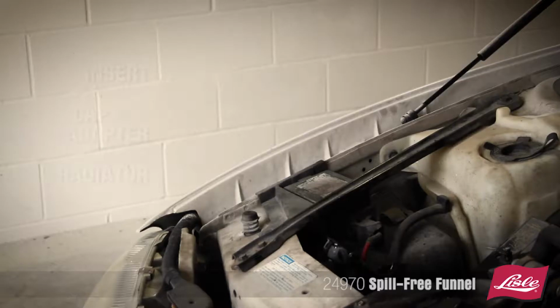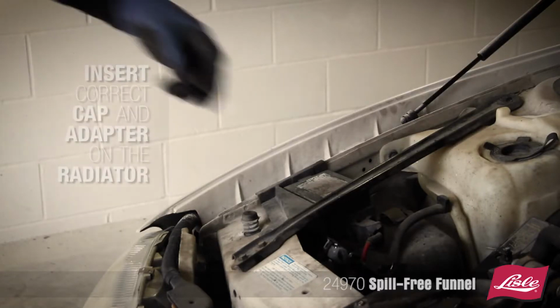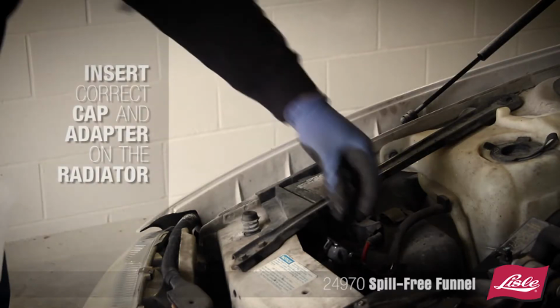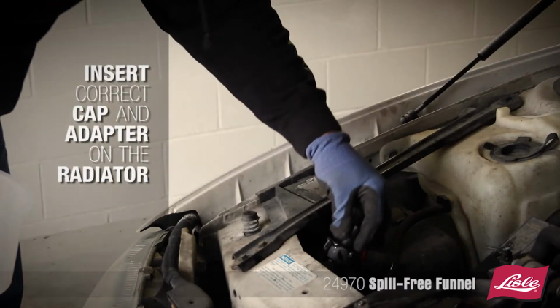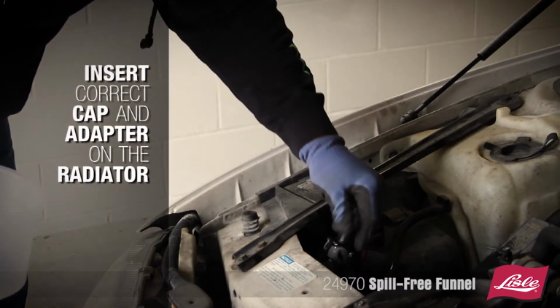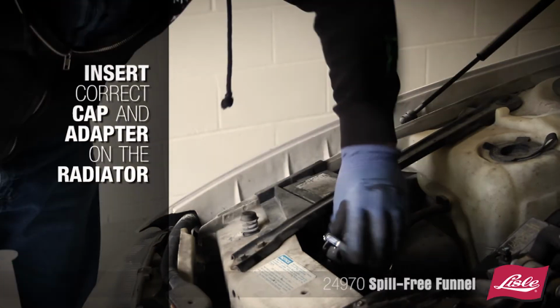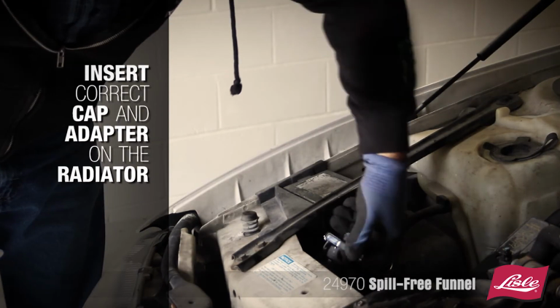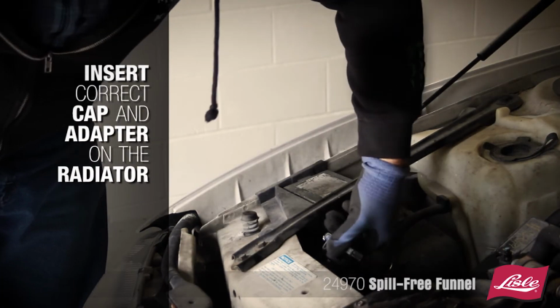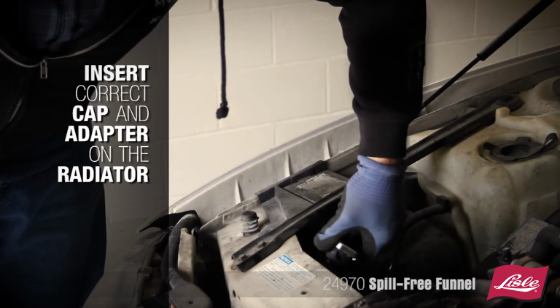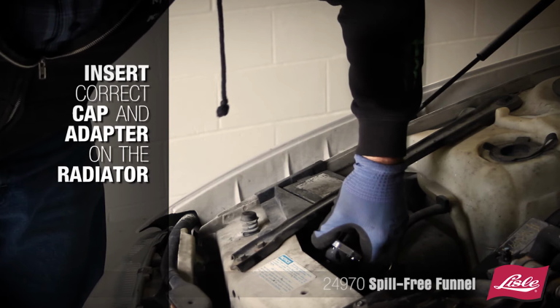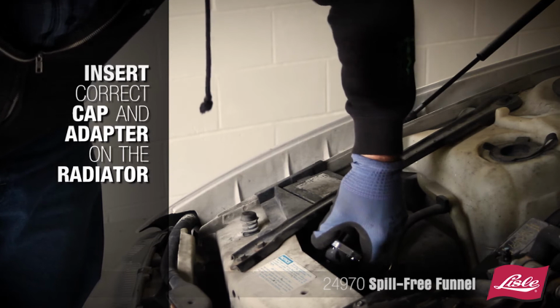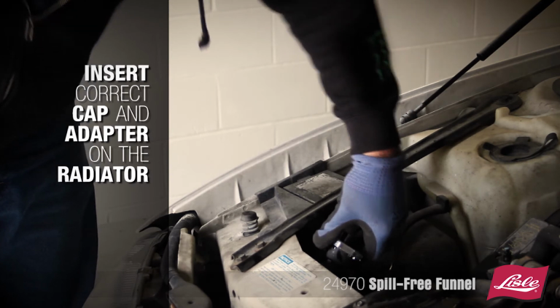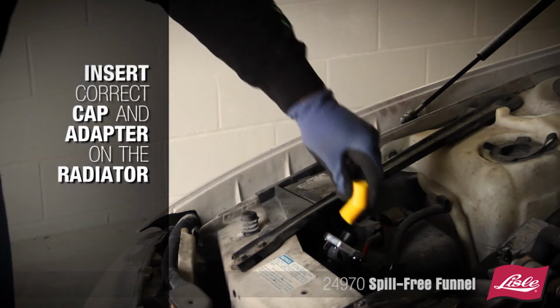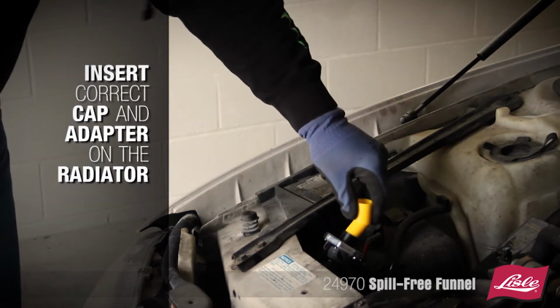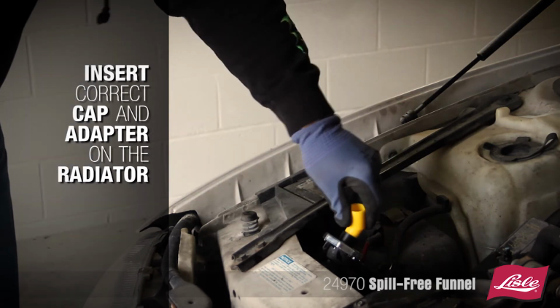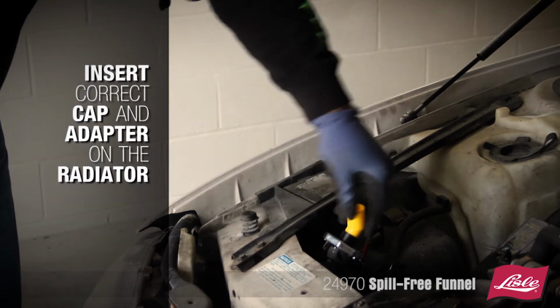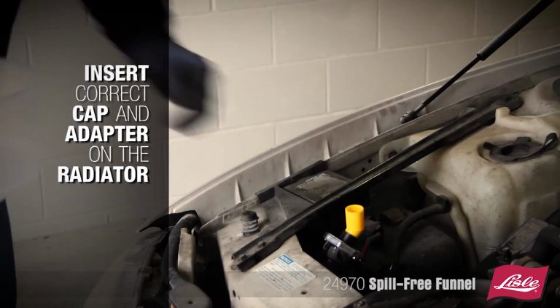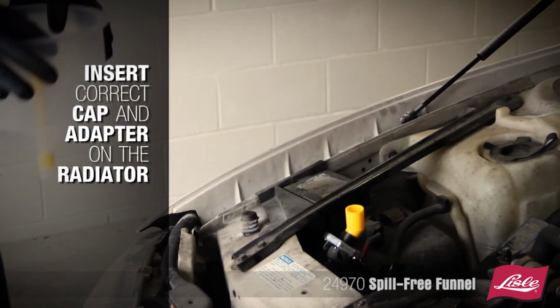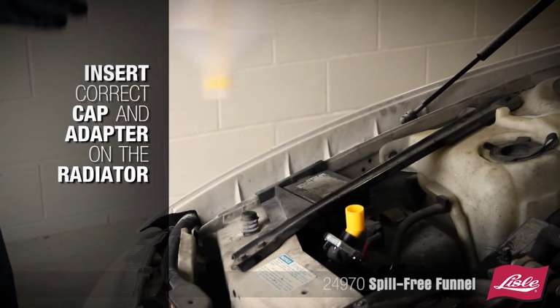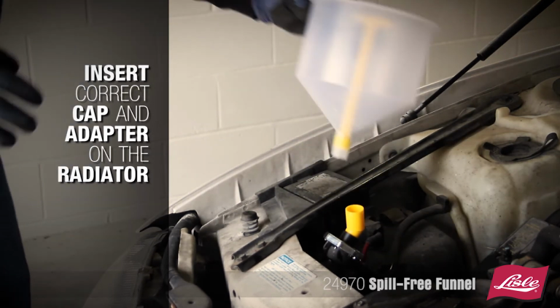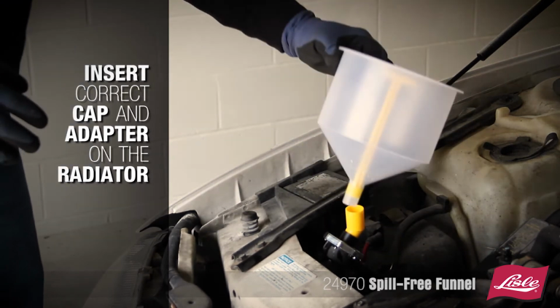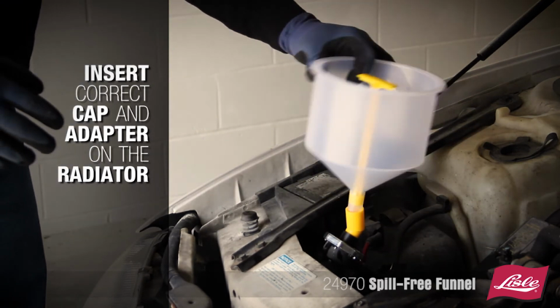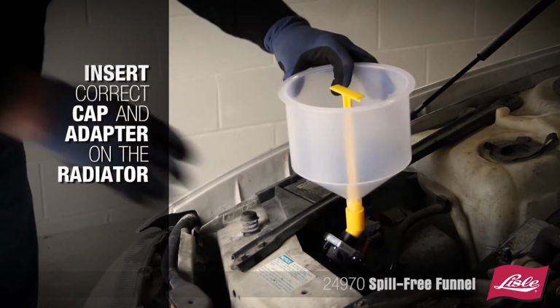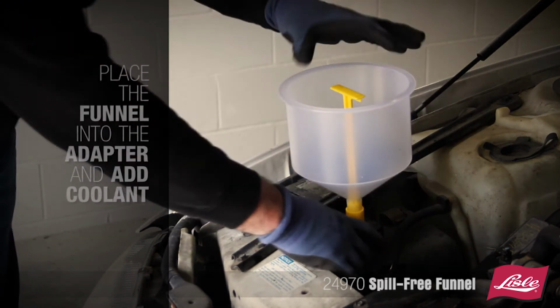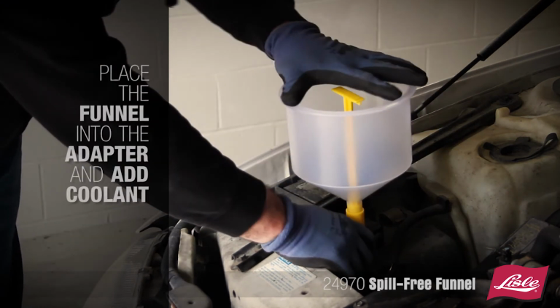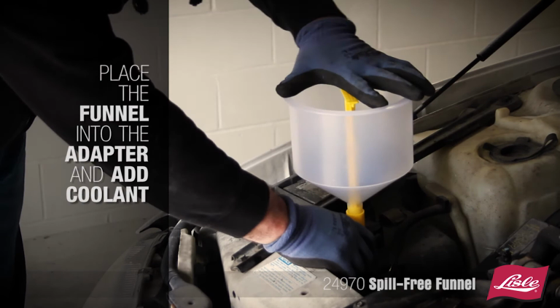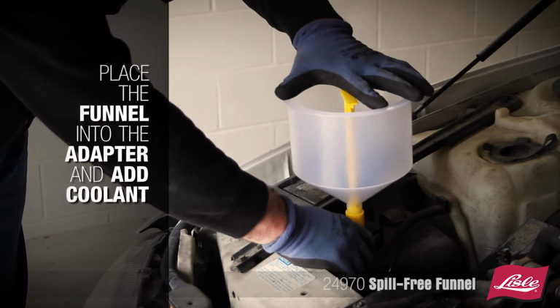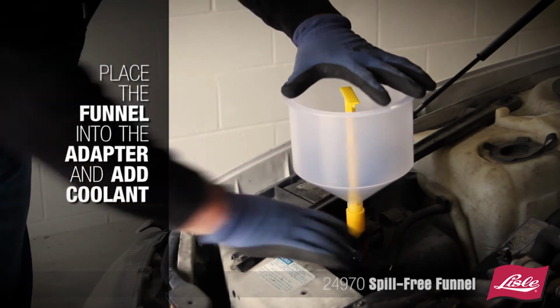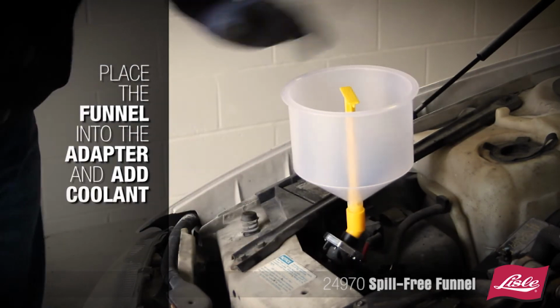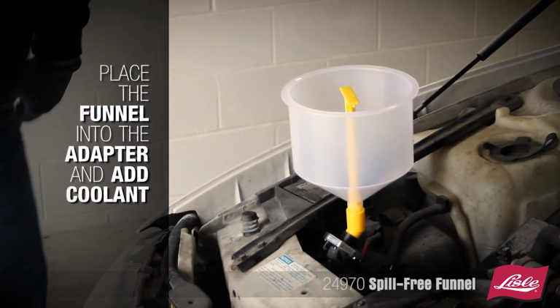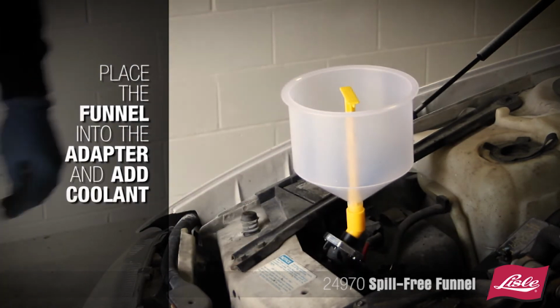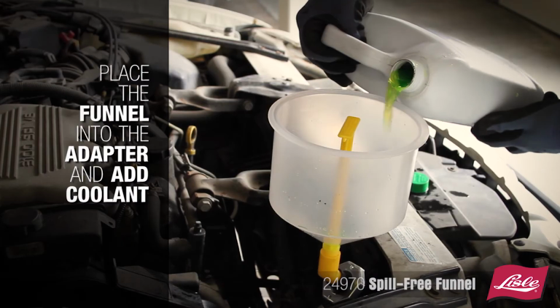To use the funnel, insert the correct adapter and cap on the radiator. Place the funnel into the adapter and add the coolant.